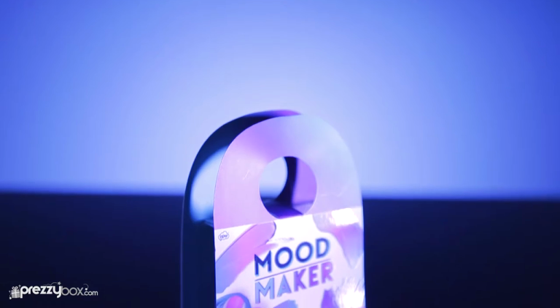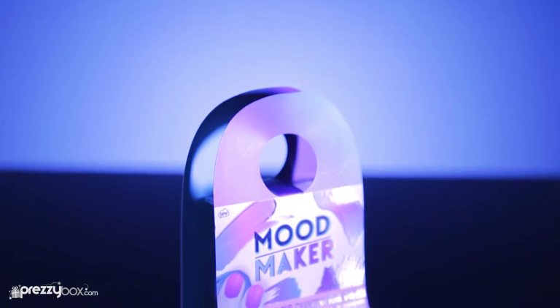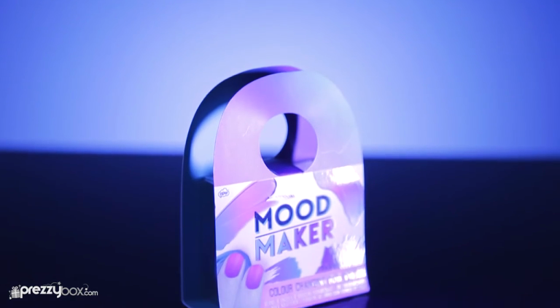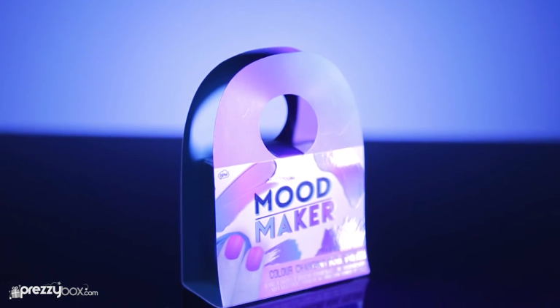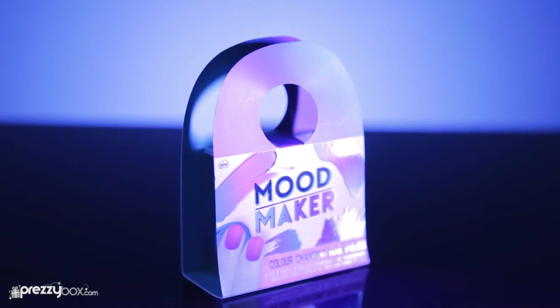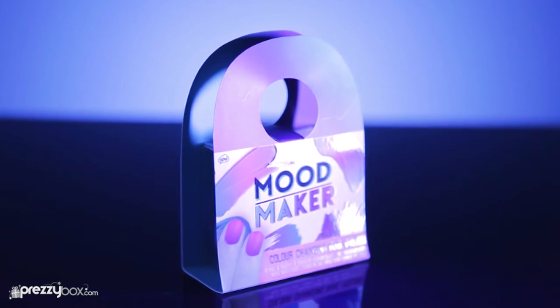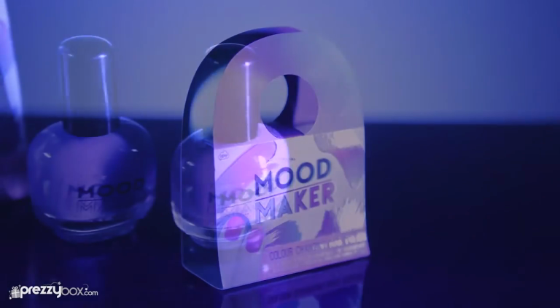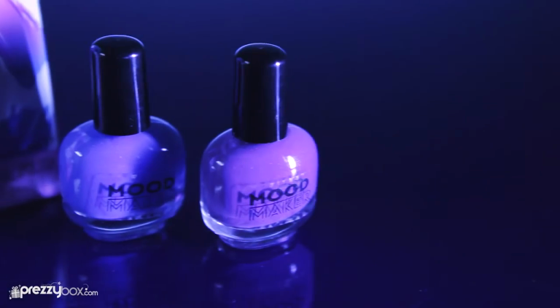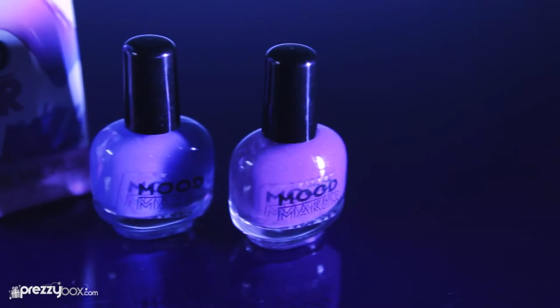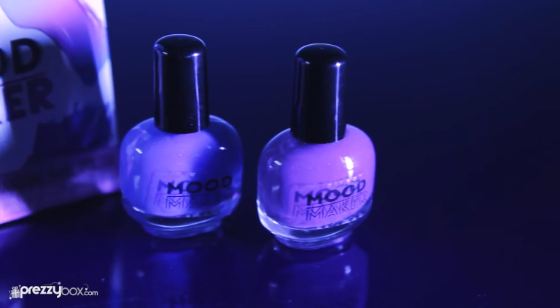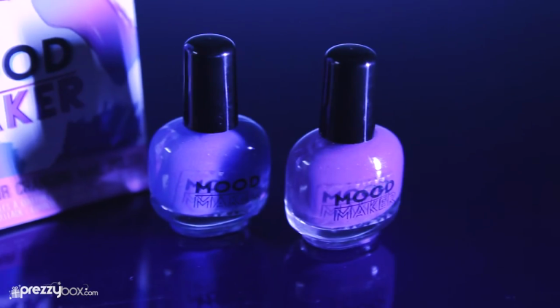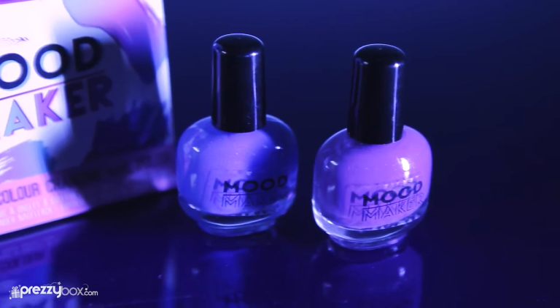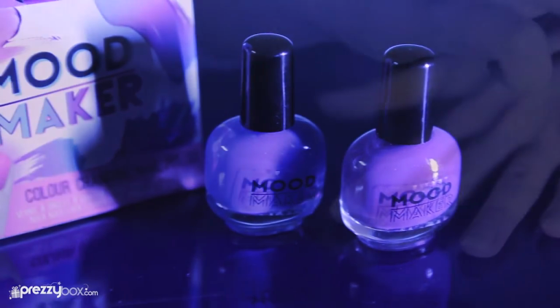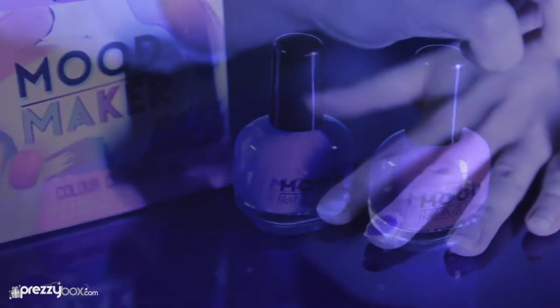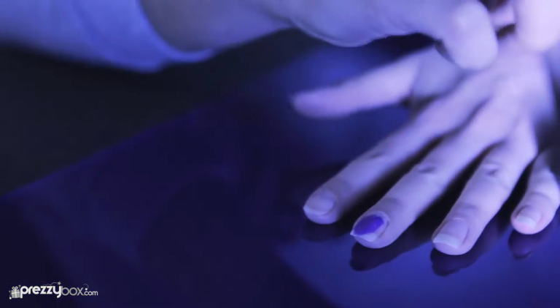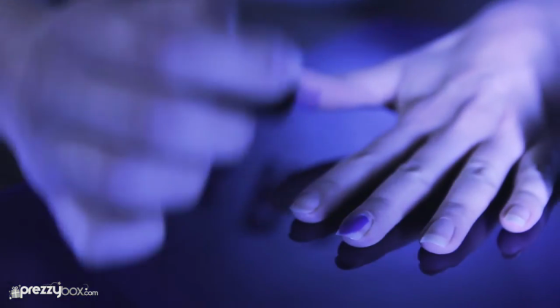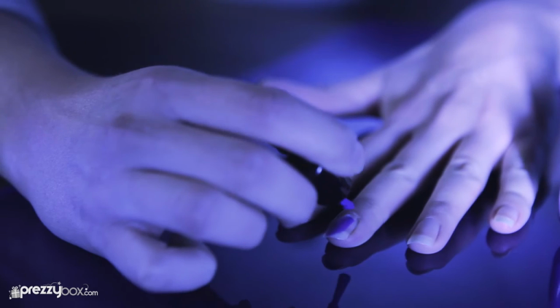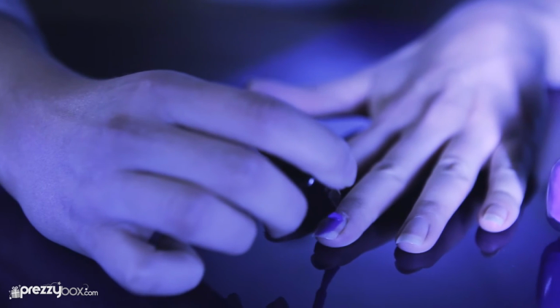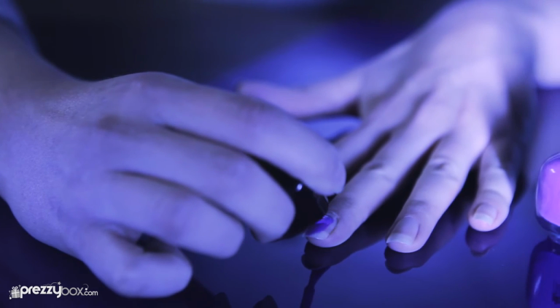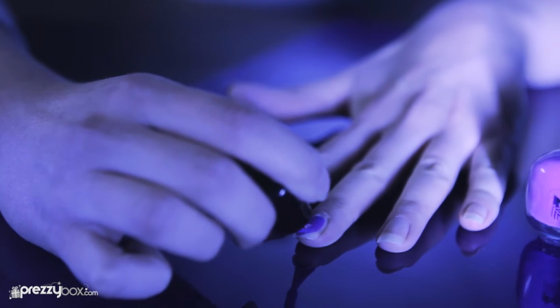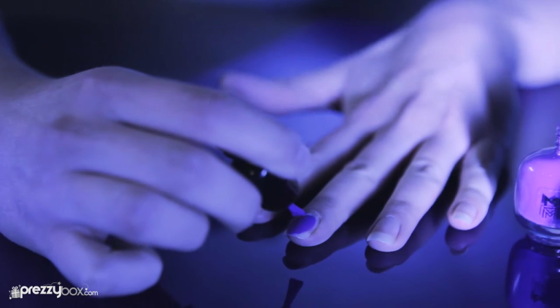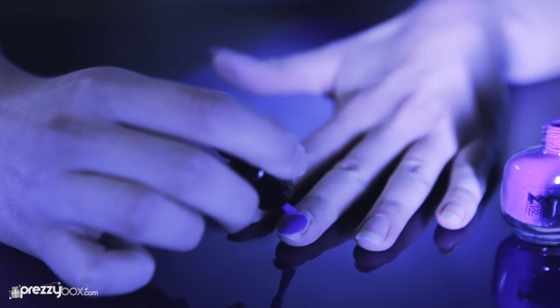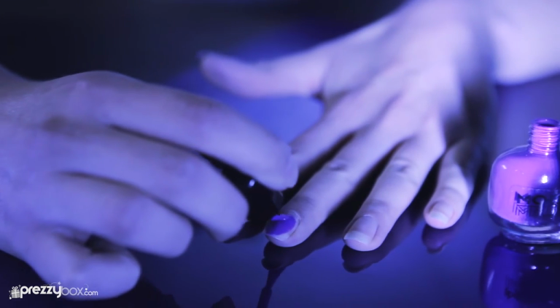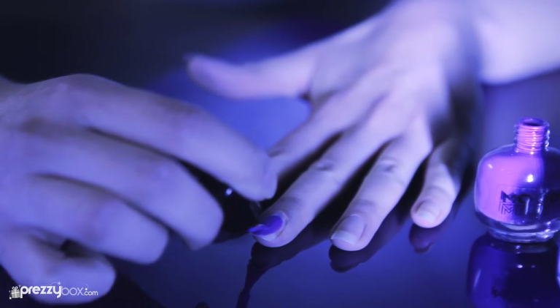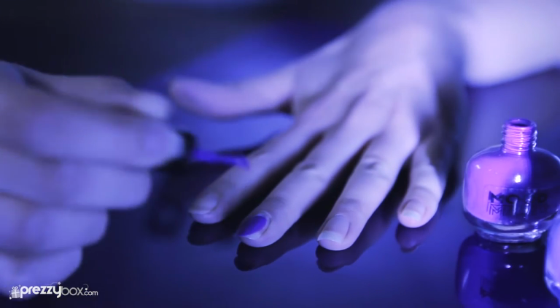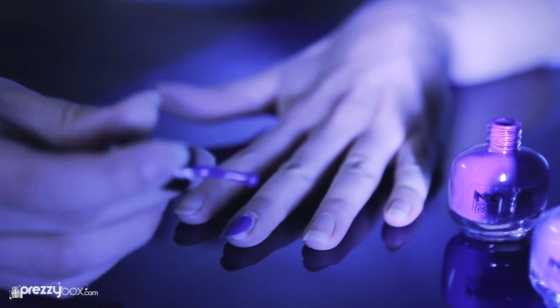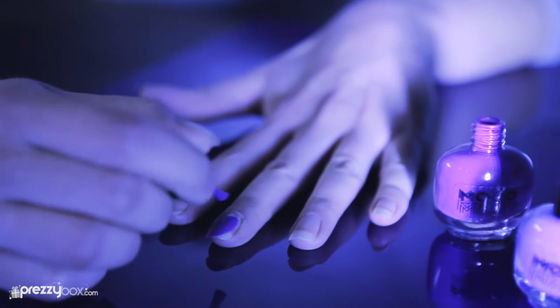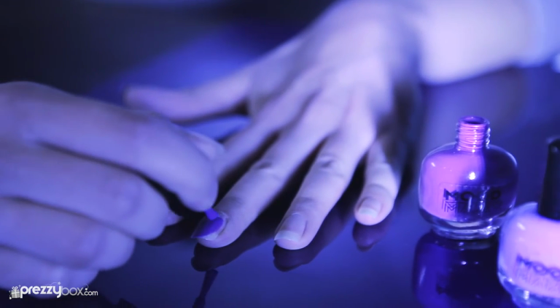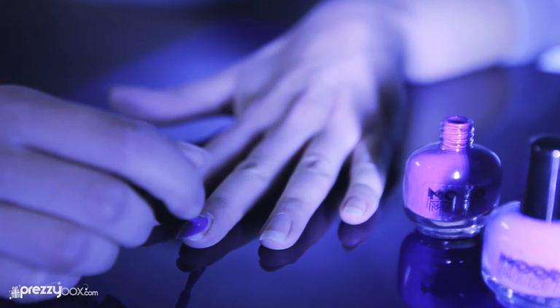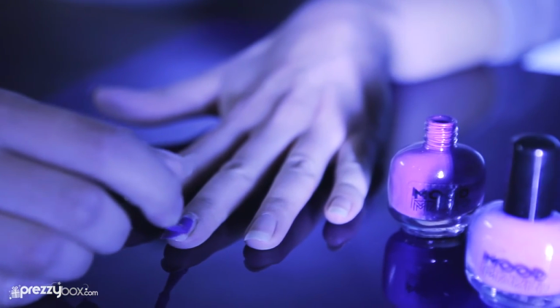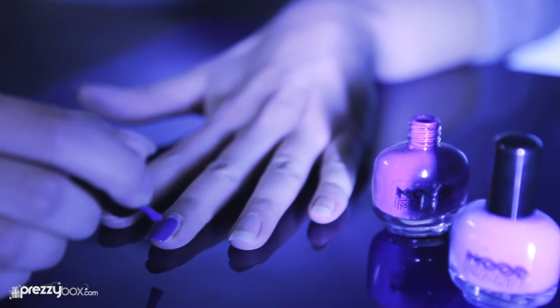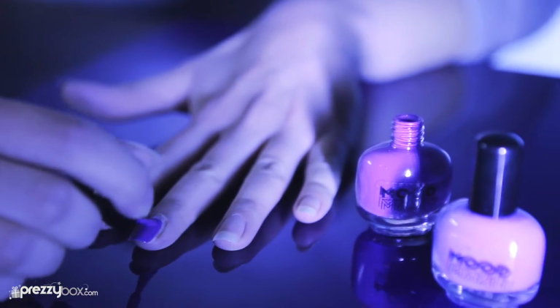Who really has the time to paint their nails every week, or even stick to one color for longer than a few days to match your current outfit? That's why we bring you this super duper time-saving color-changing nail polish.